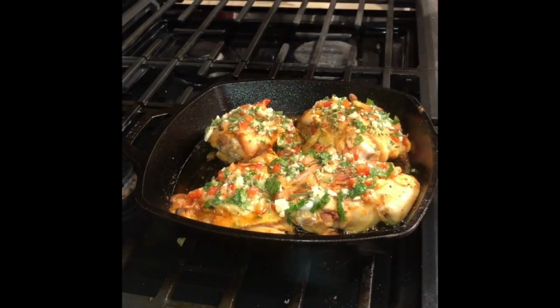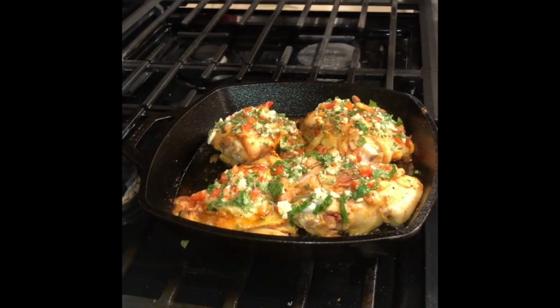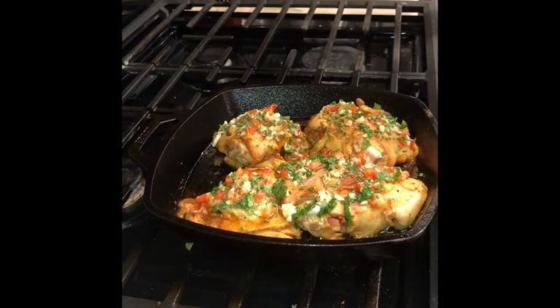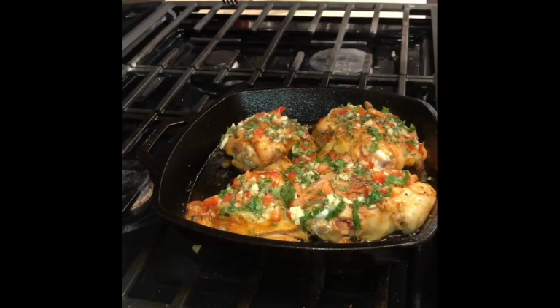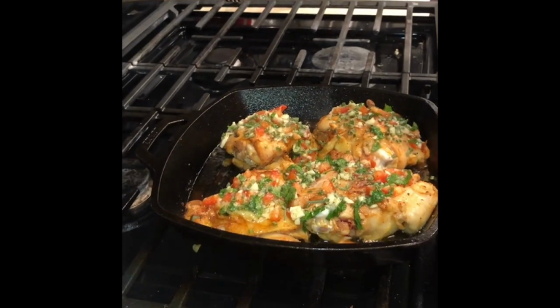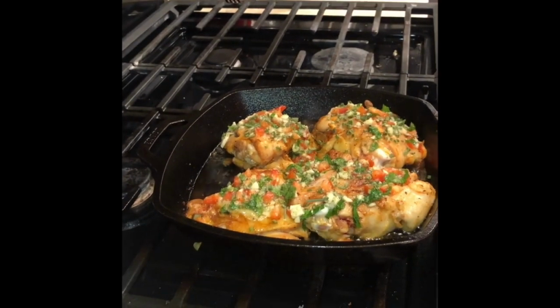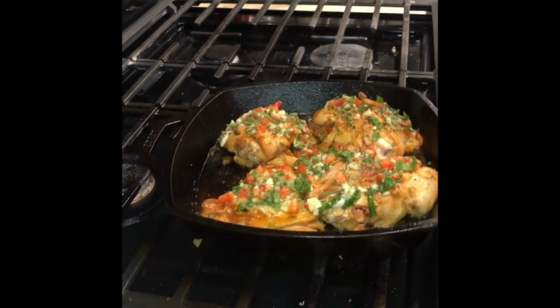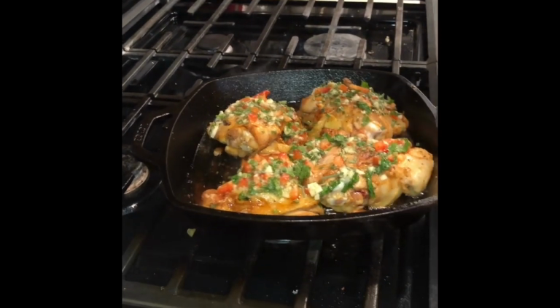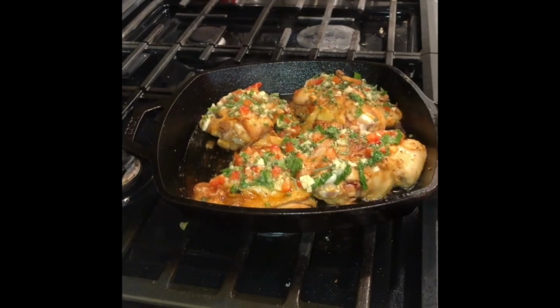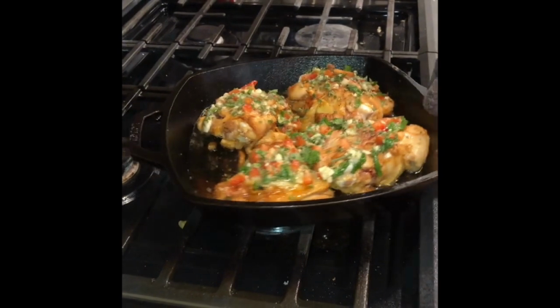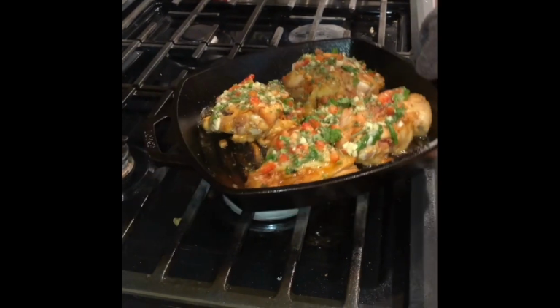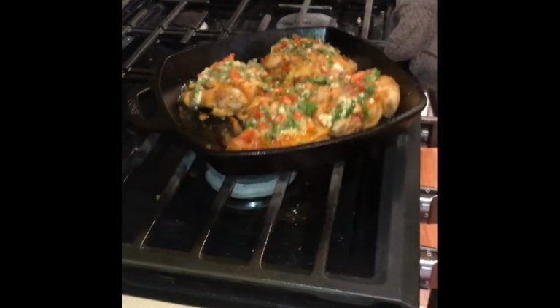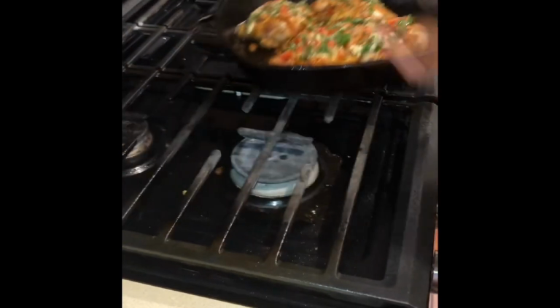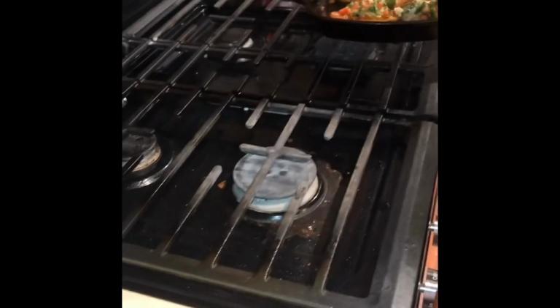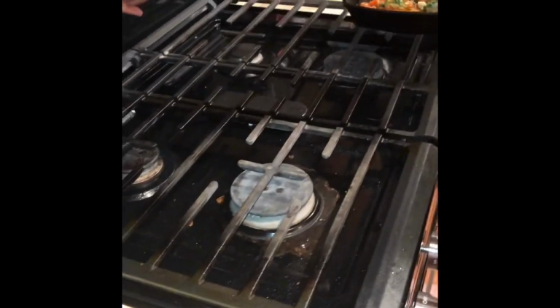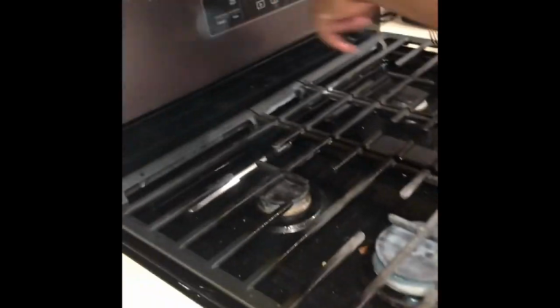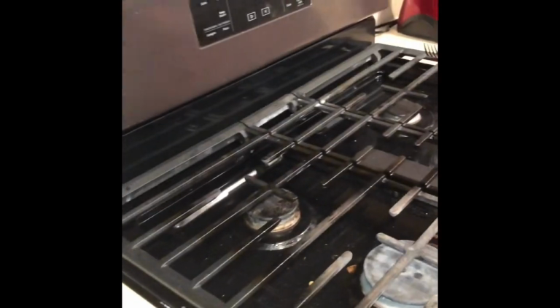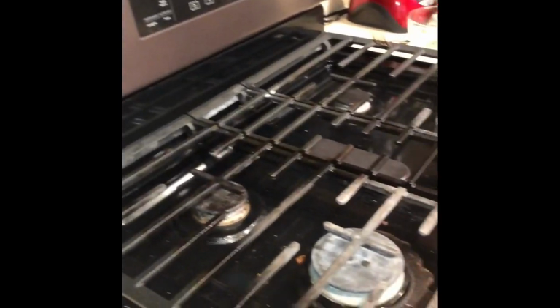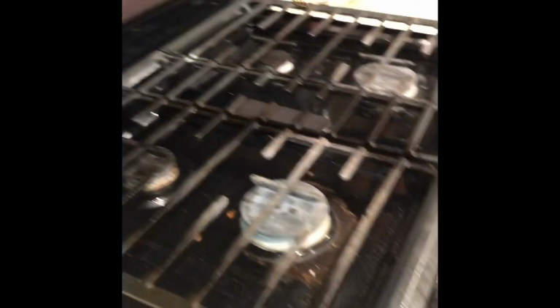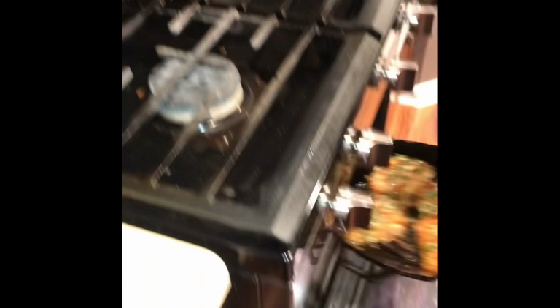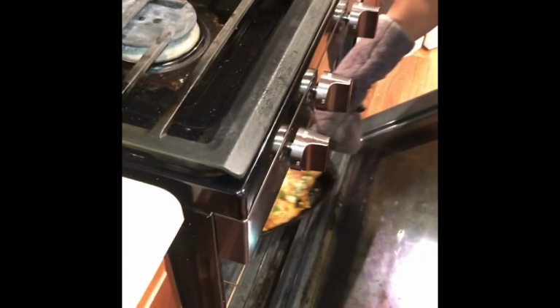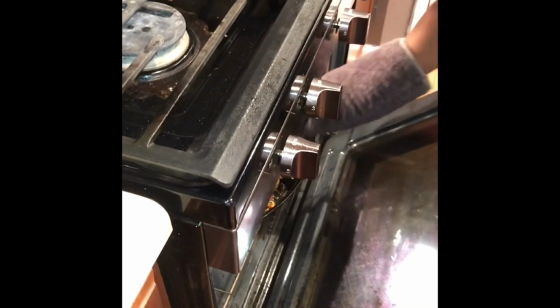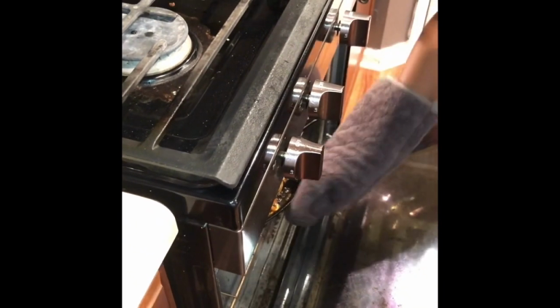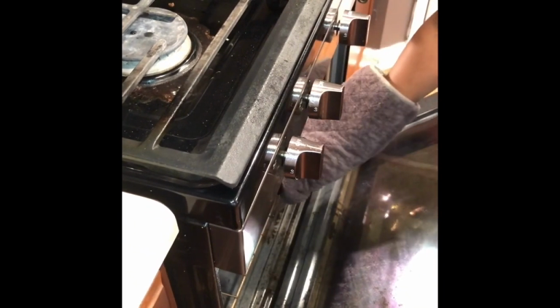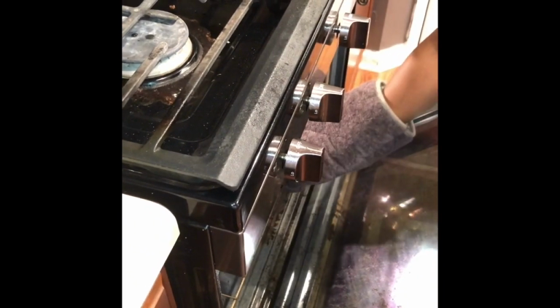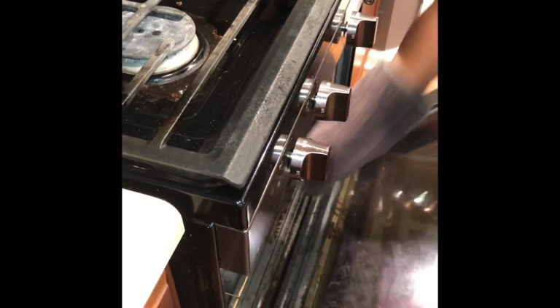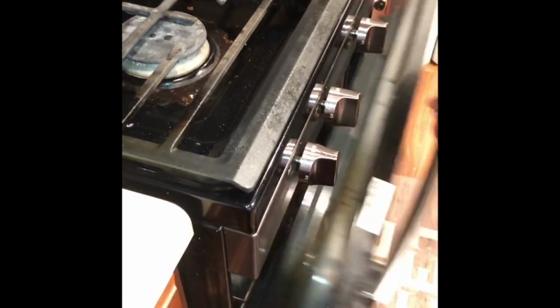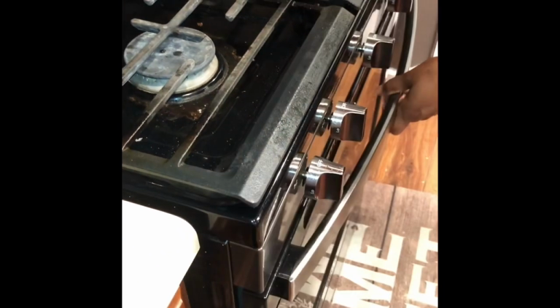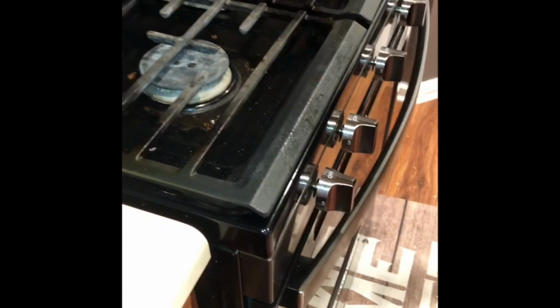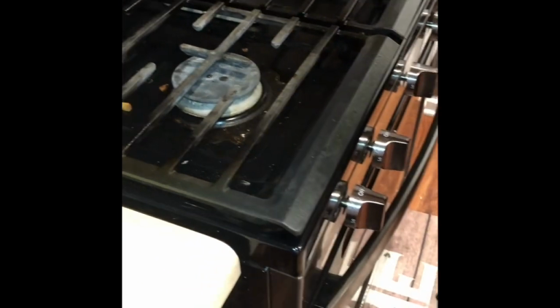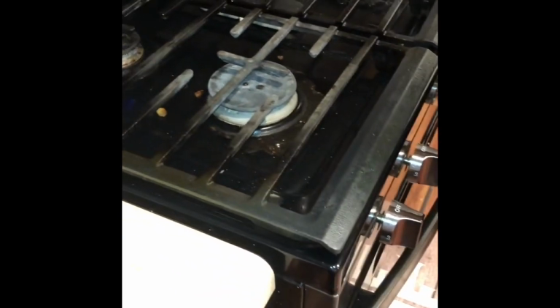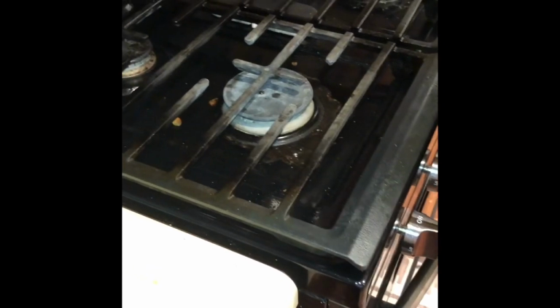Now I'm going to put this in the oven. Make sure to use your glass dish so the skillet stays hot. It's now at 400°F — placing it in the oven for about 30 minutes.